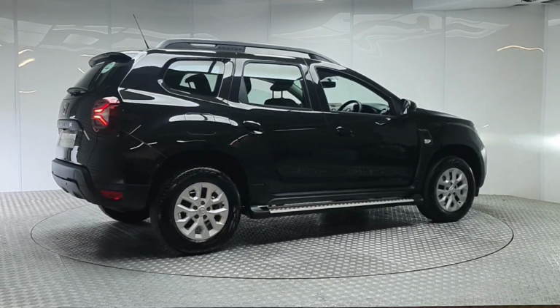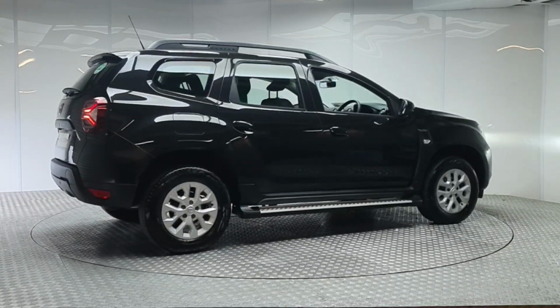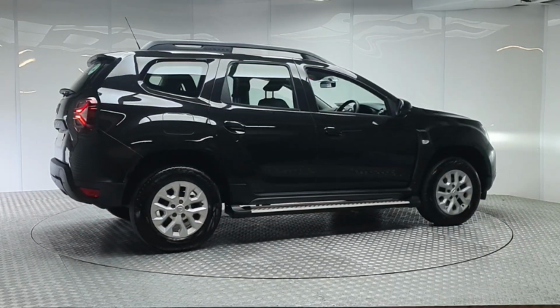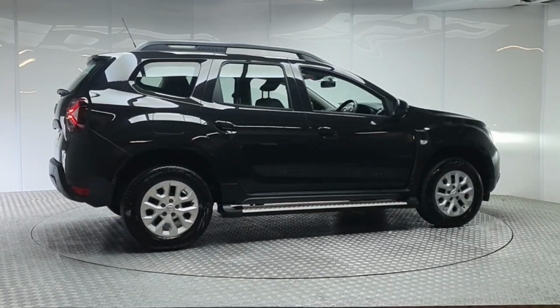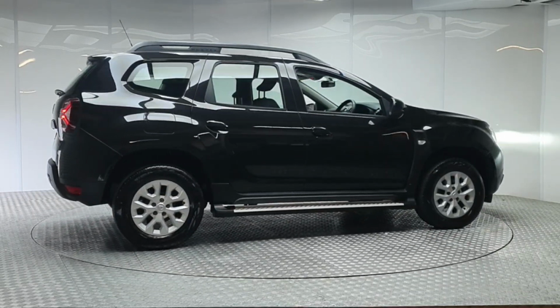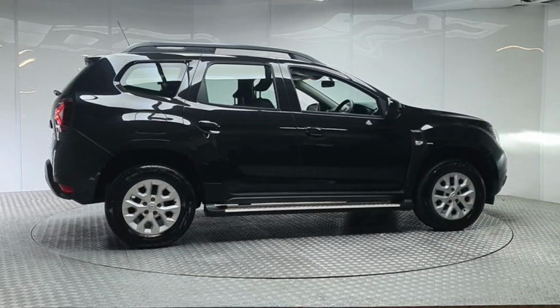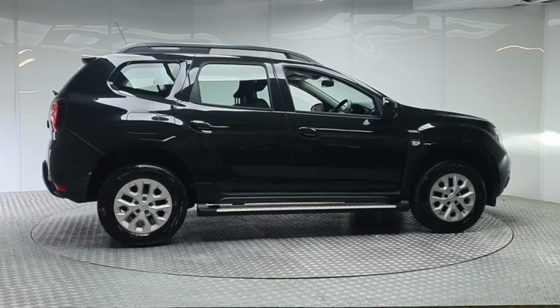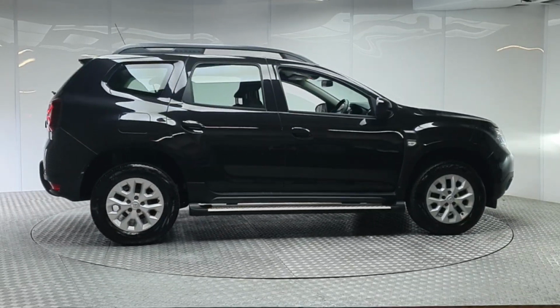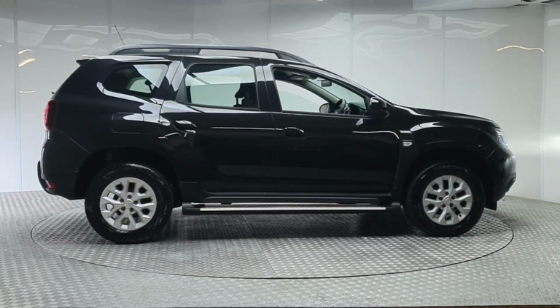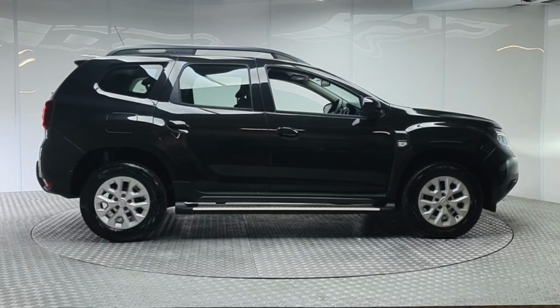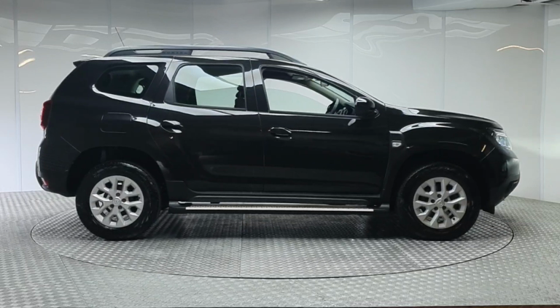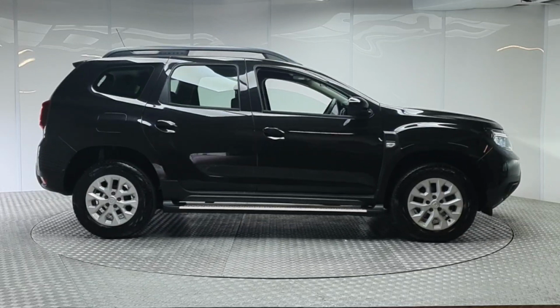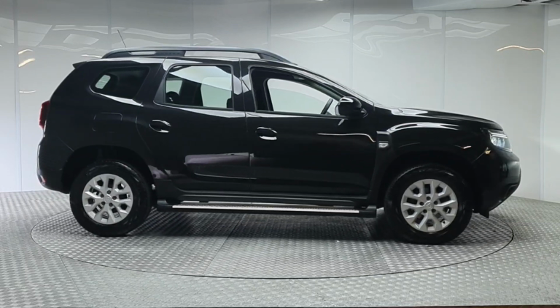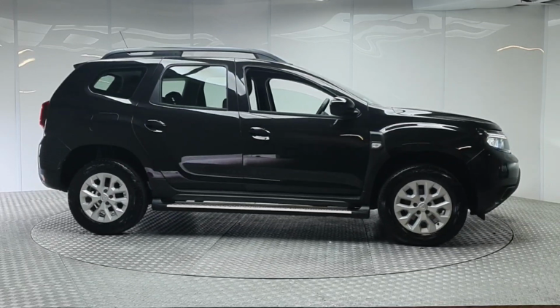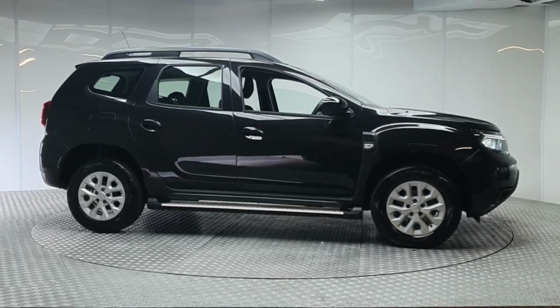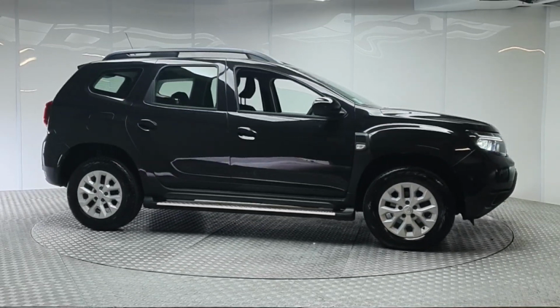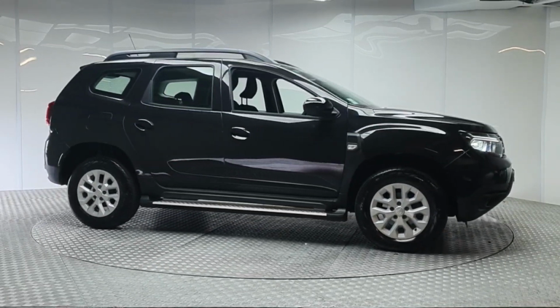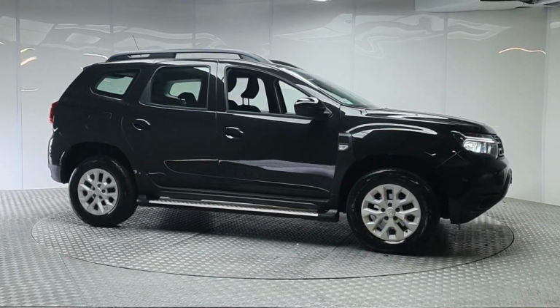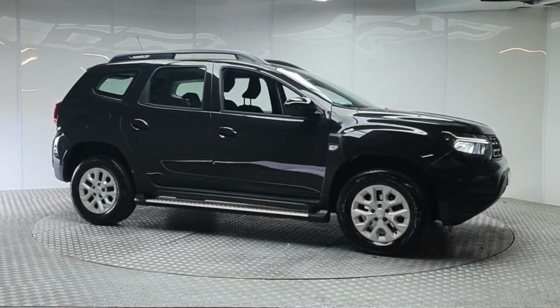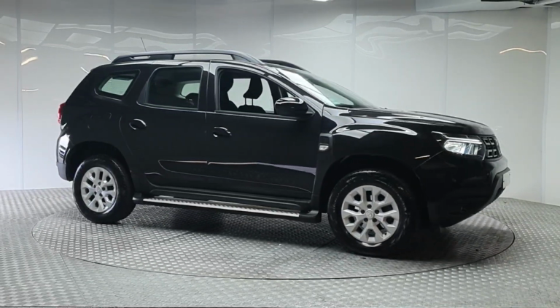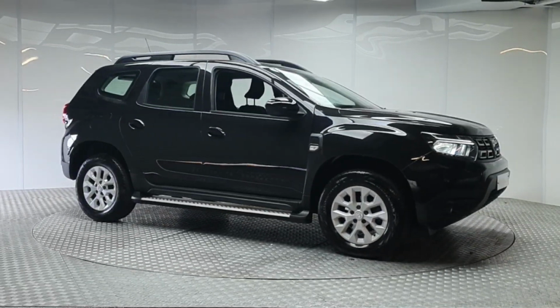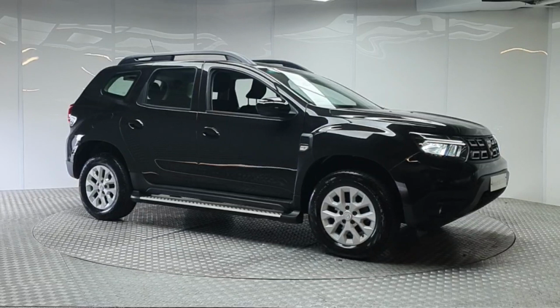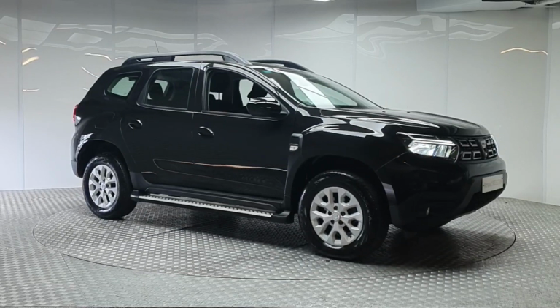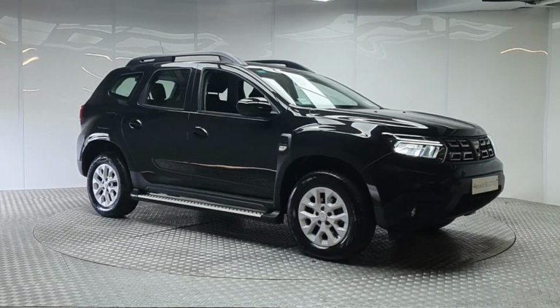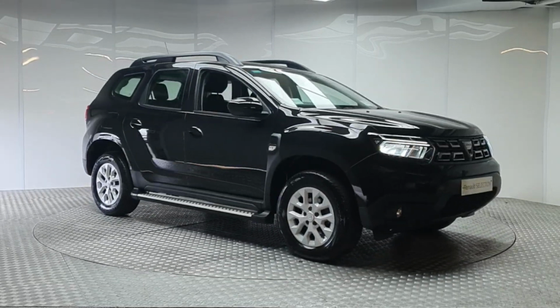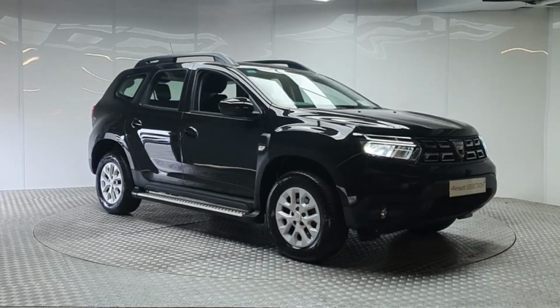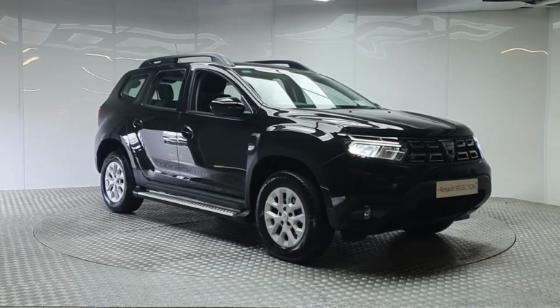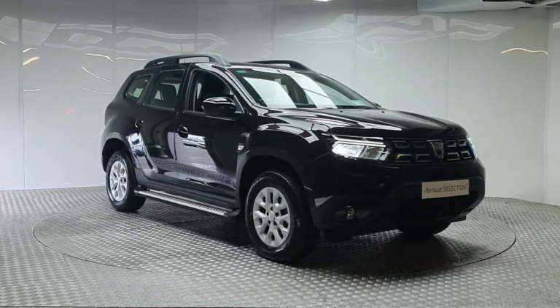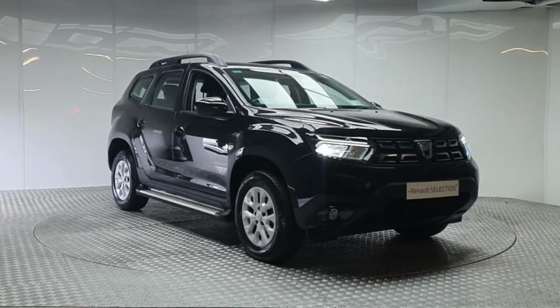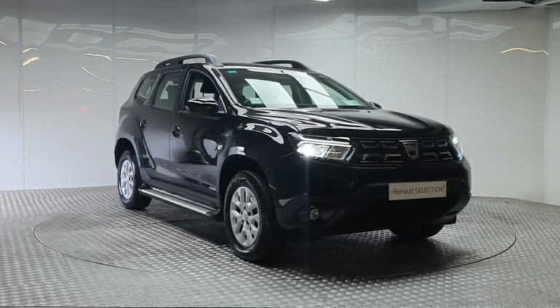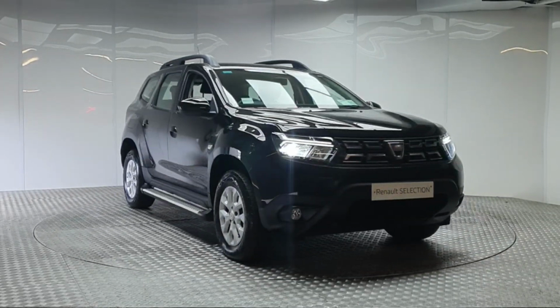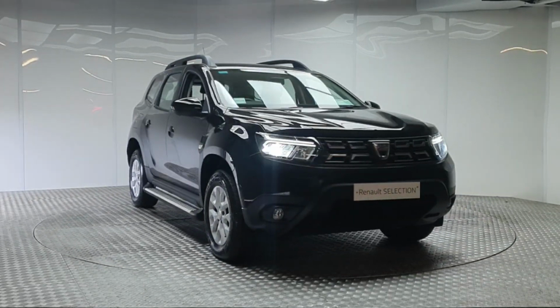With a thorough history check on all of our vehicles, you won't have to worry about any hidden surprises. Each Windsor Certified vehicle undergoes a rigorous 149-point car health check and receives a full service at the same time.